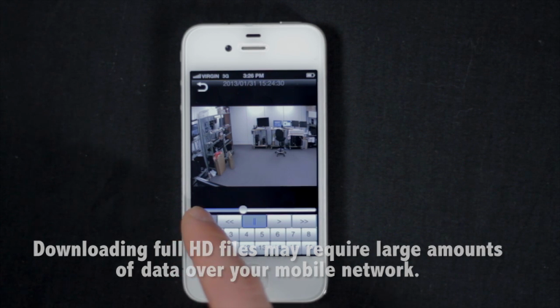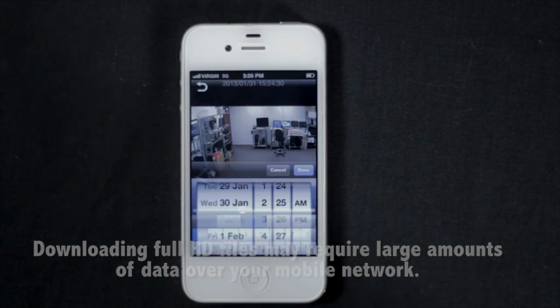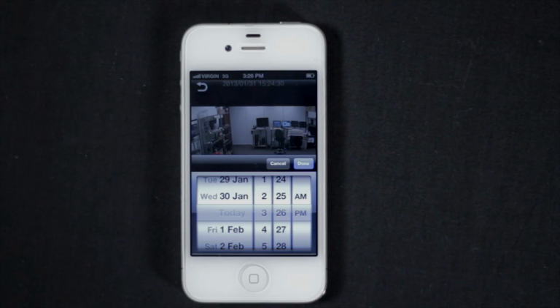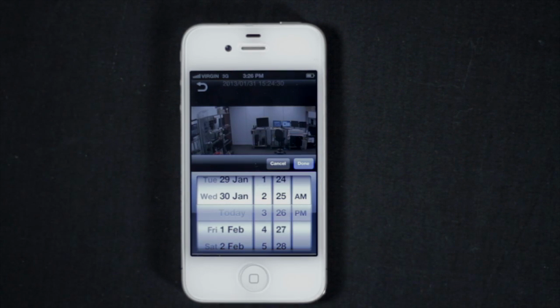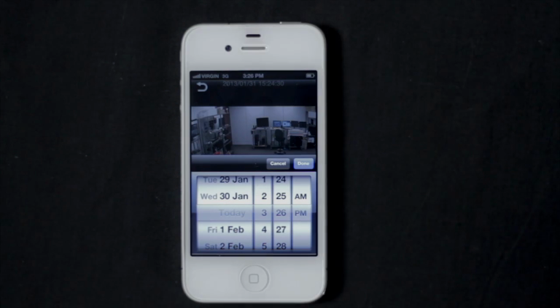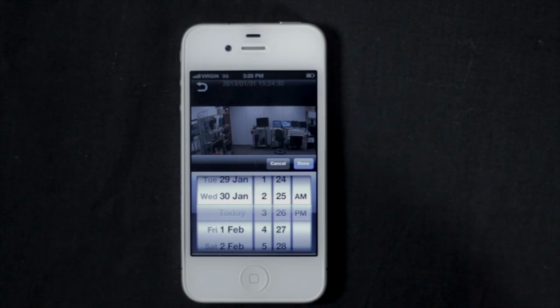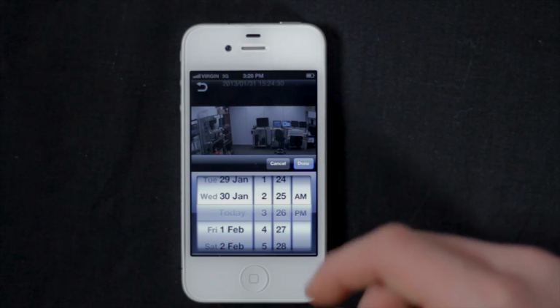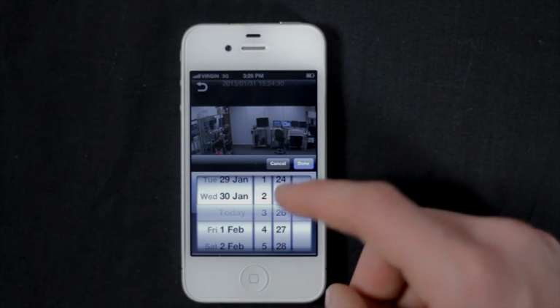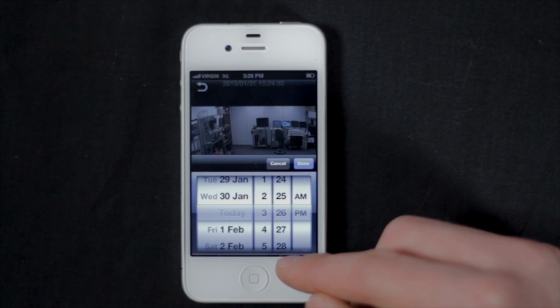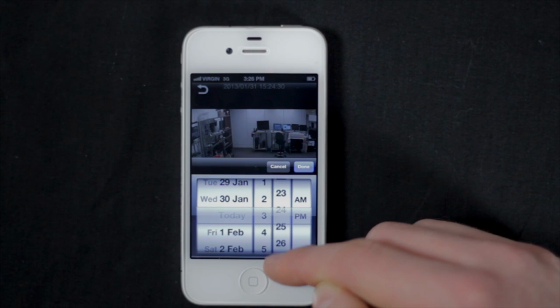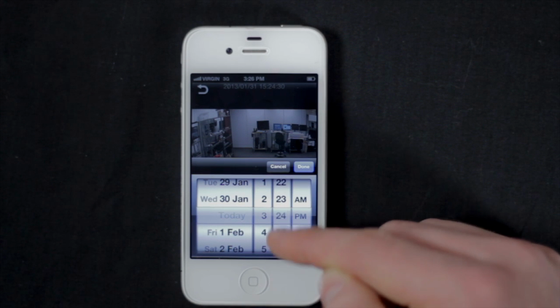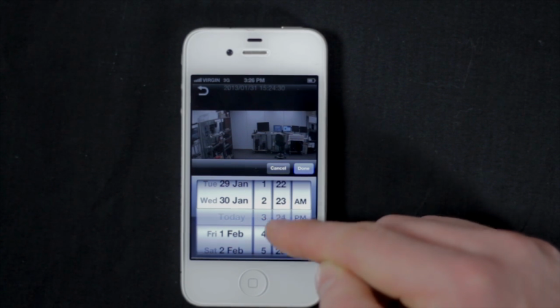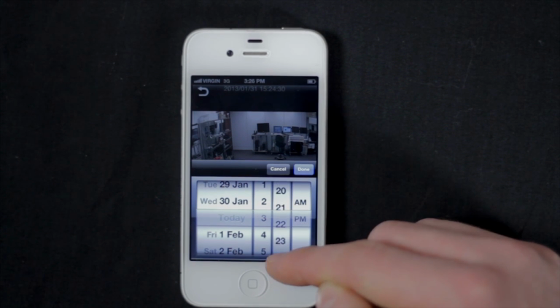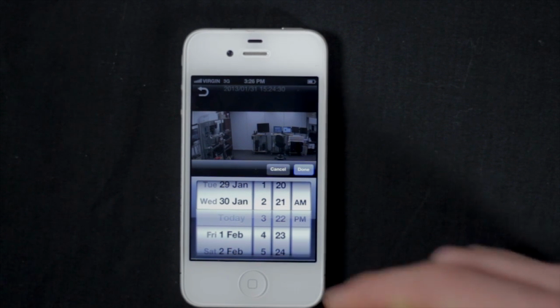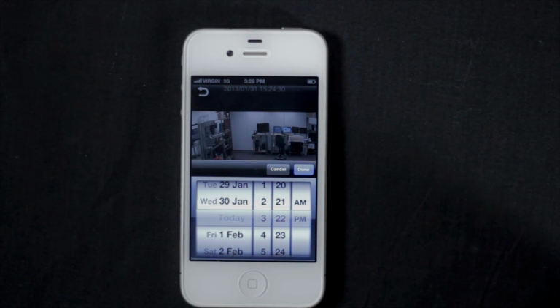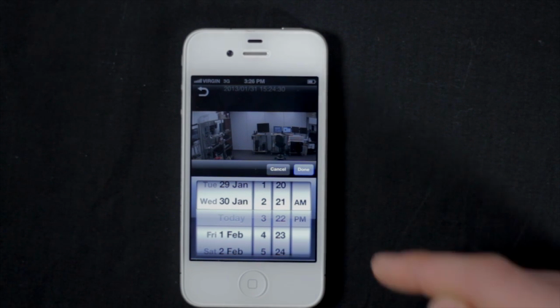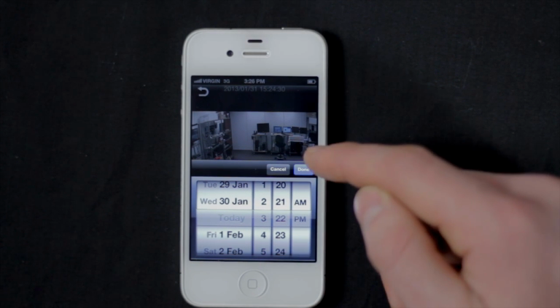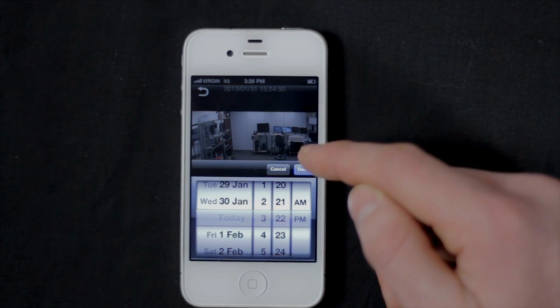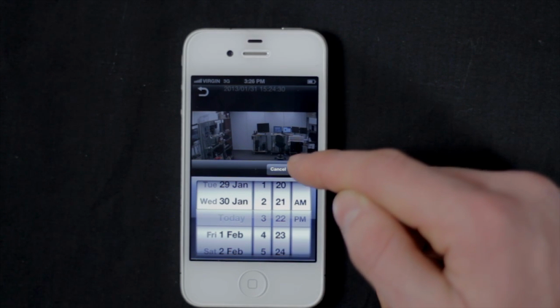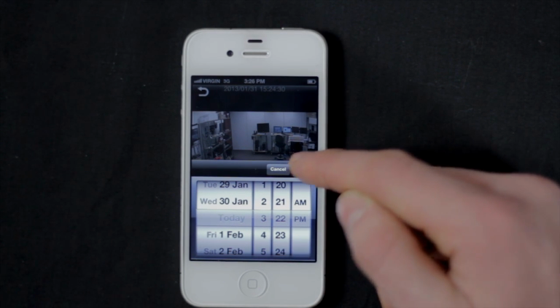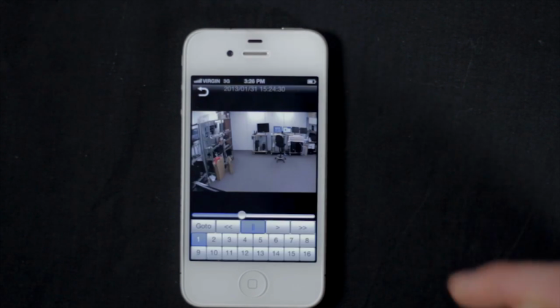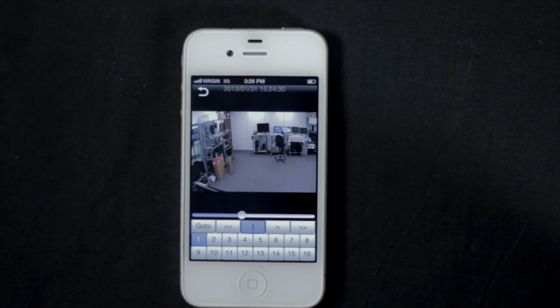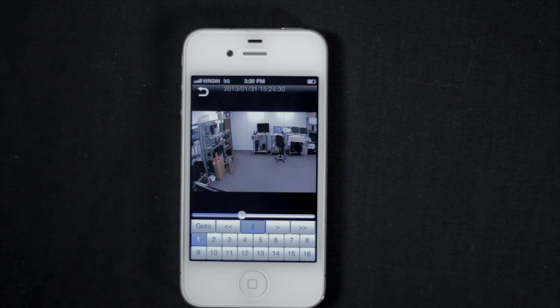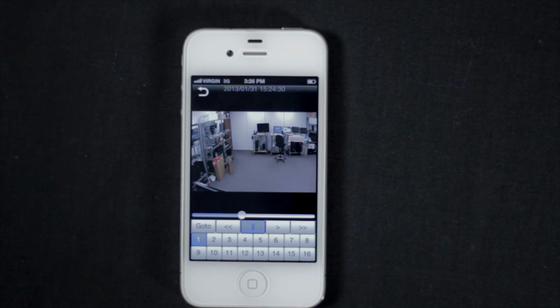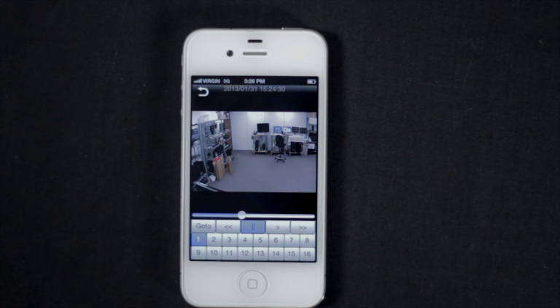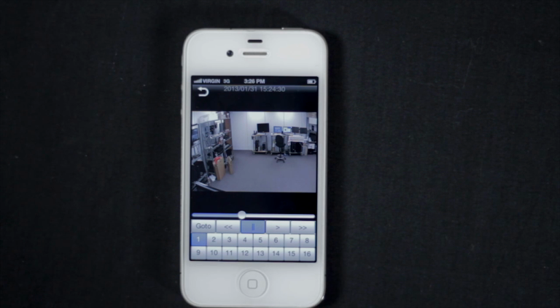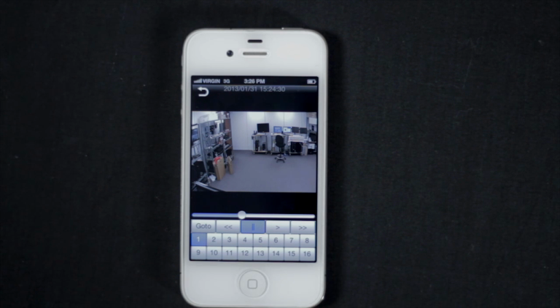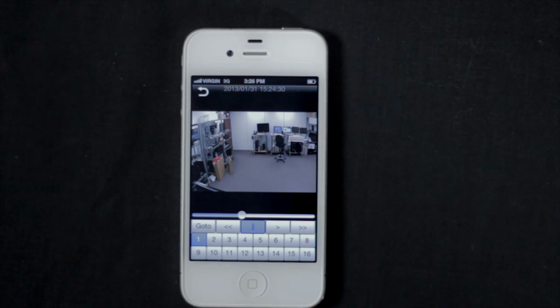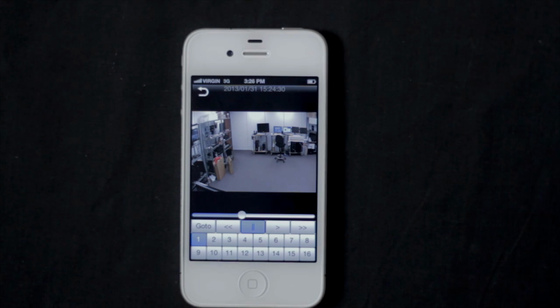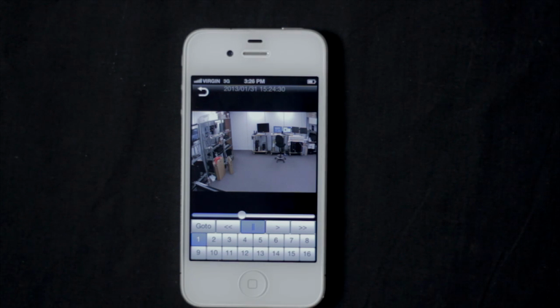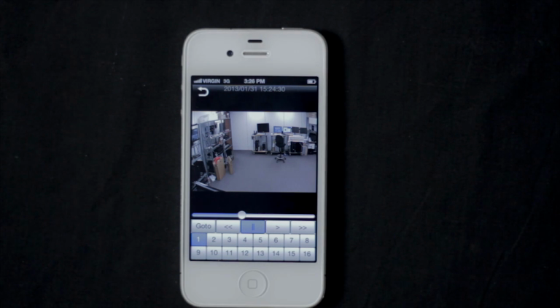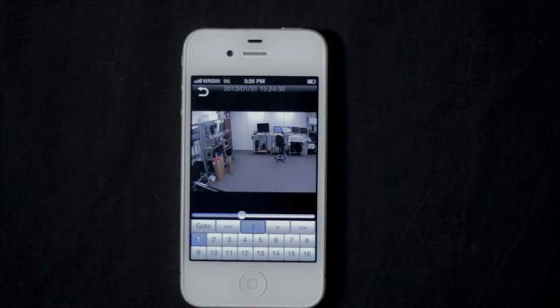Select a channel in the list, then tap Go To. Swipe up and down to select a time and date to playback, then tap Done. The app will then download the recorded video. Use the playback controls to control the playback.